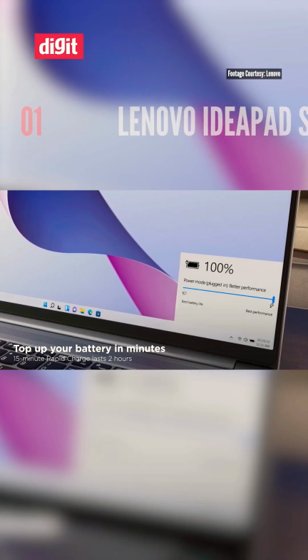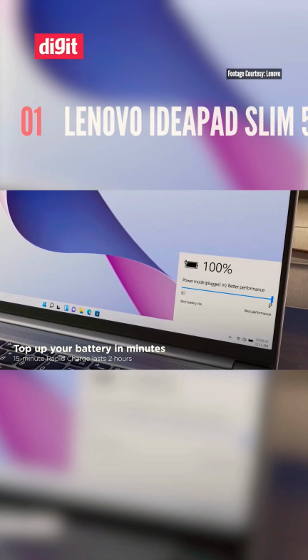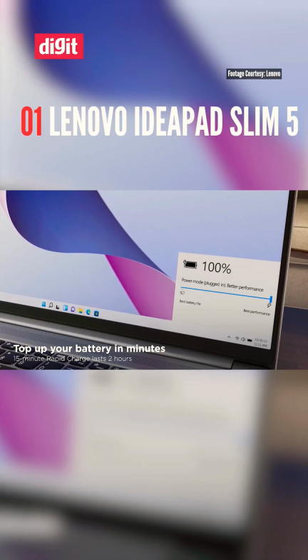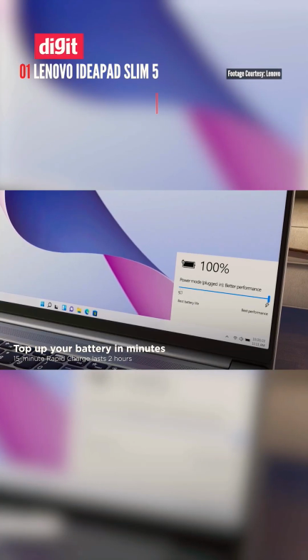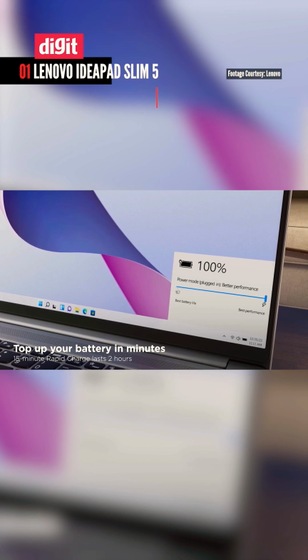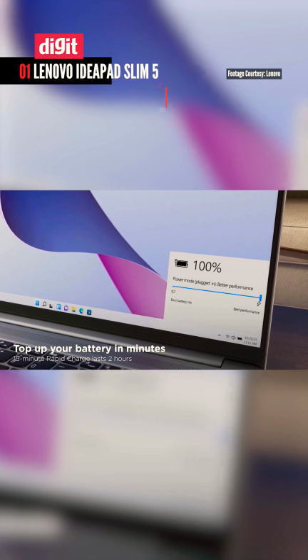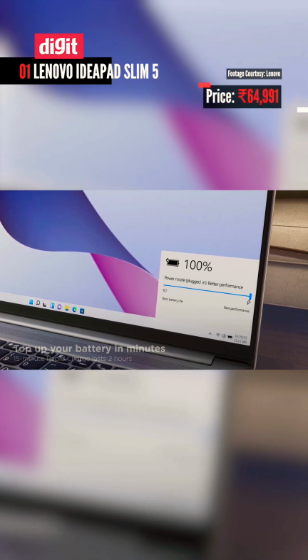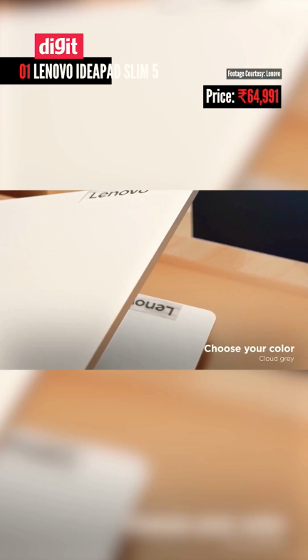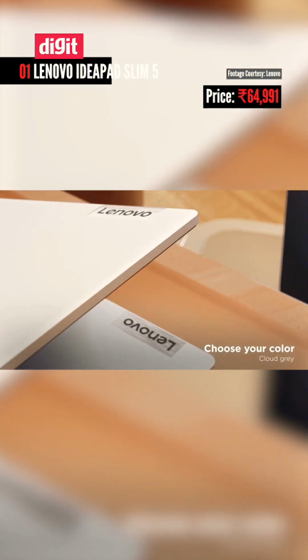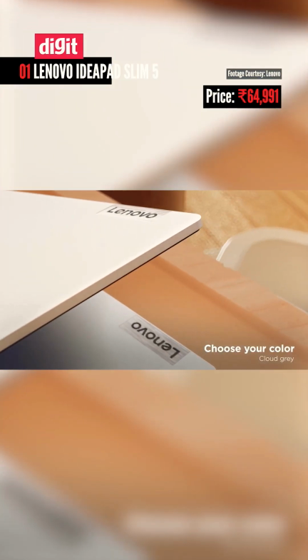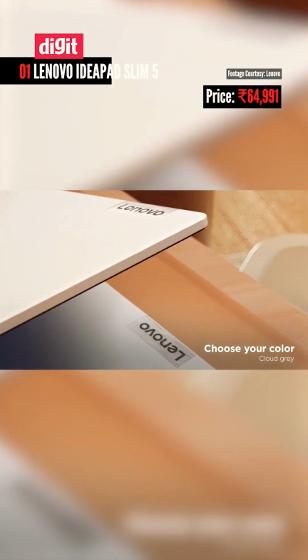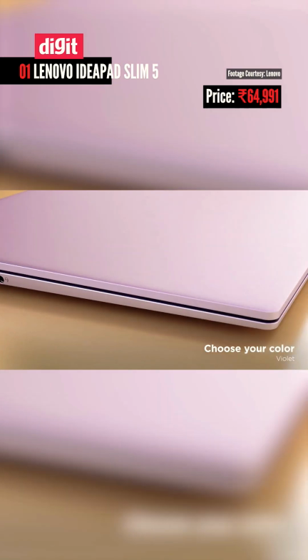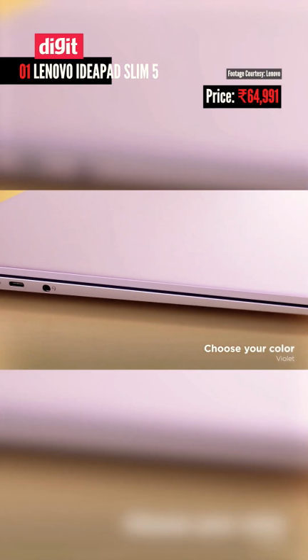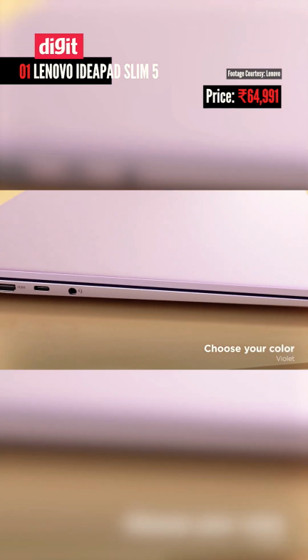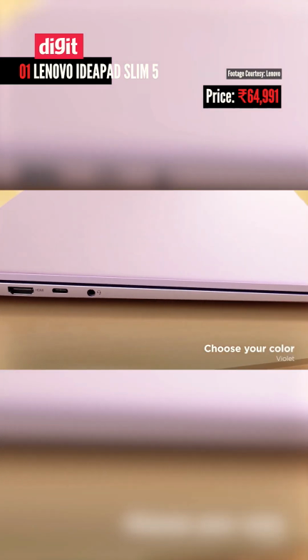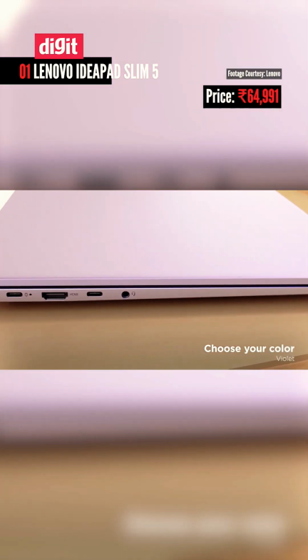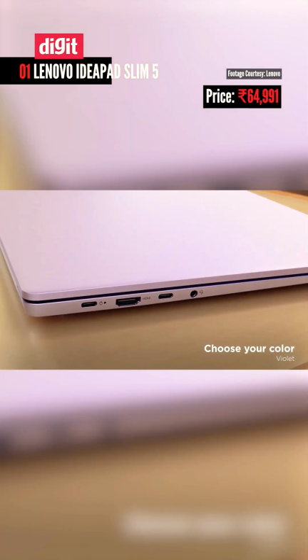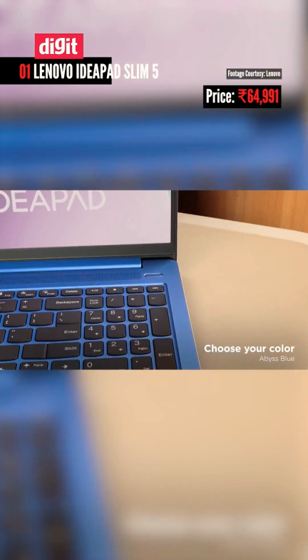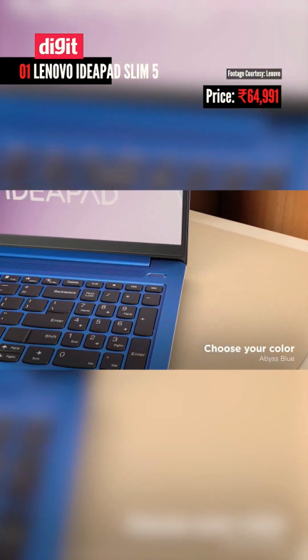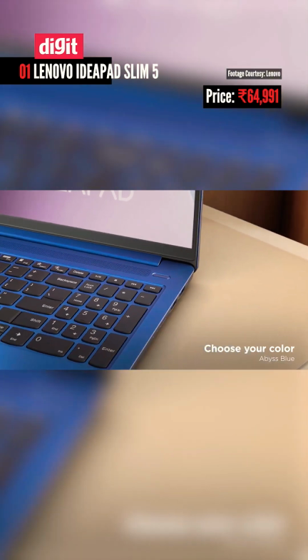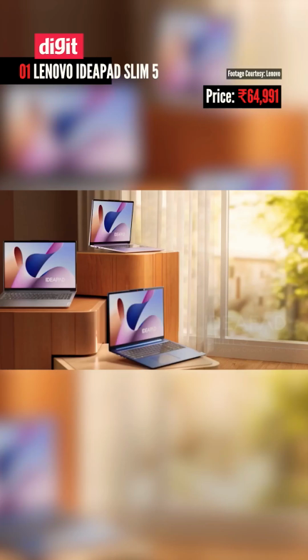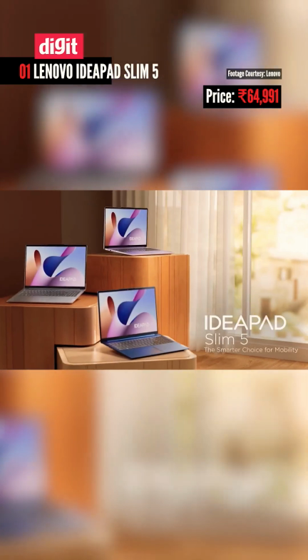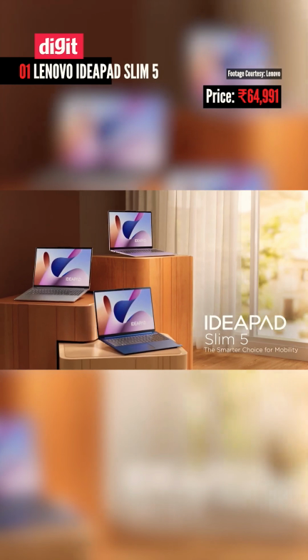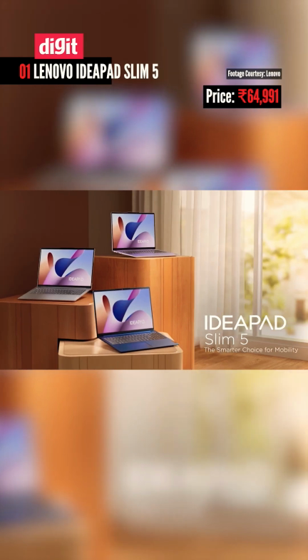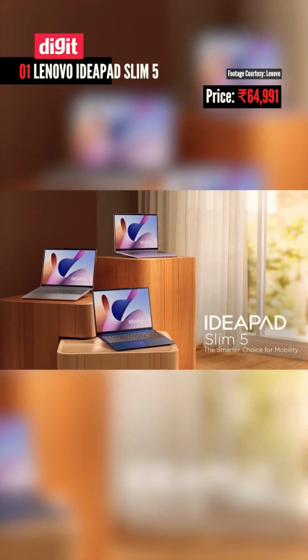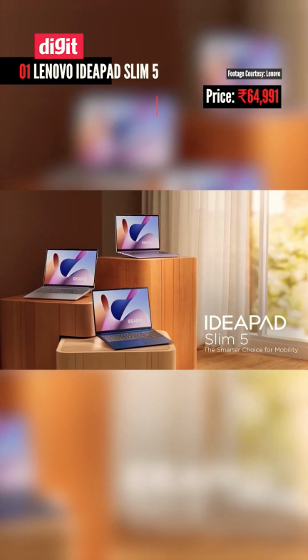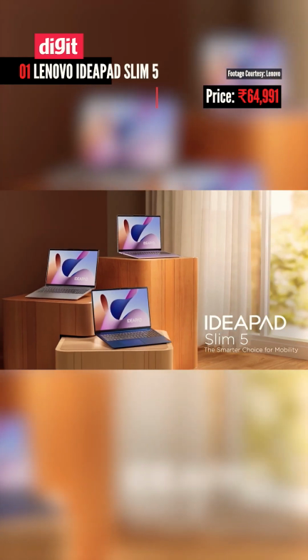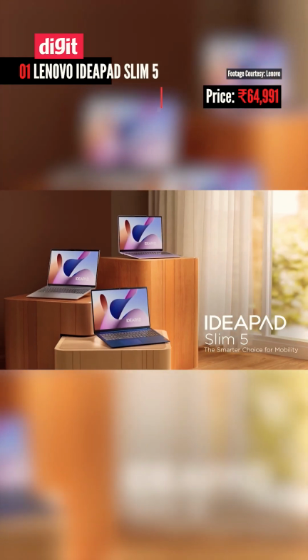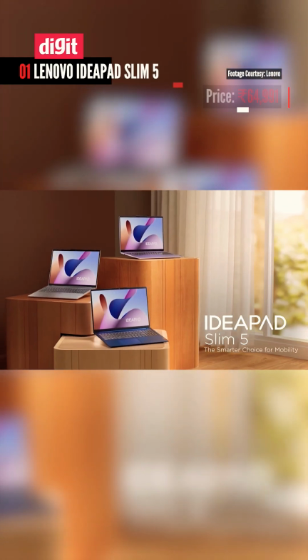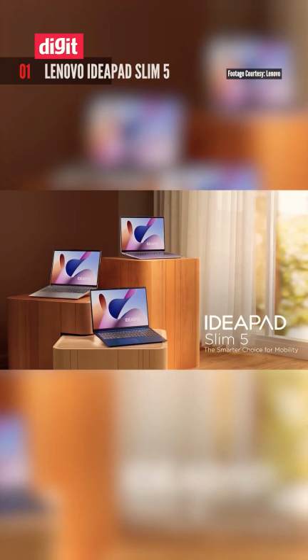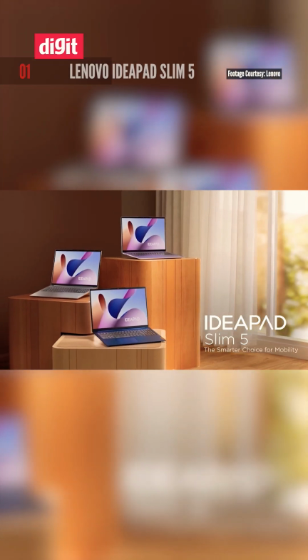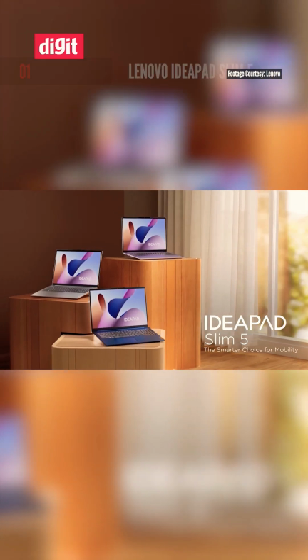First up, the Lenovo IdeaPad Slim 5, powered by an Intel Core i5 with a dedicated NPU for AI tasks. It's perfect for on-device AI like Microsoft Copilot and image generation.